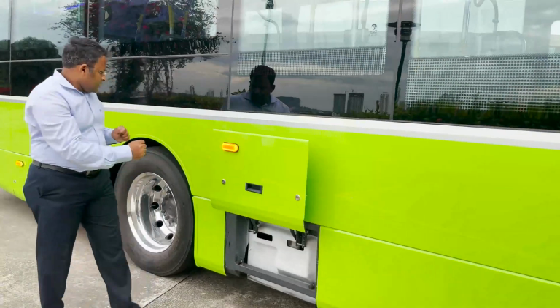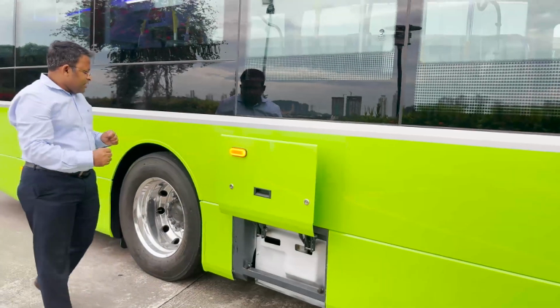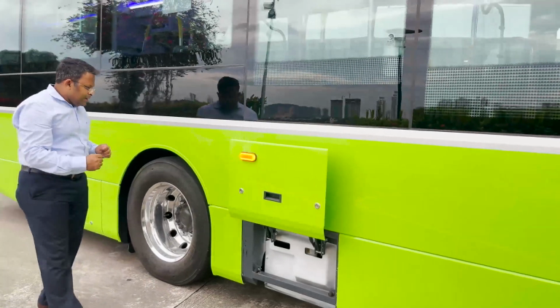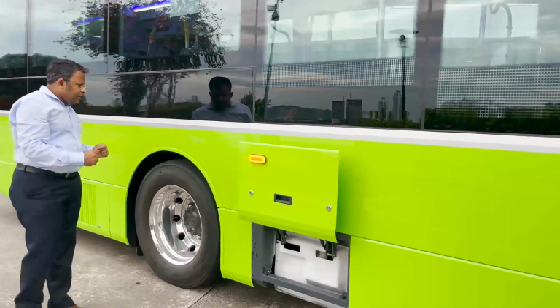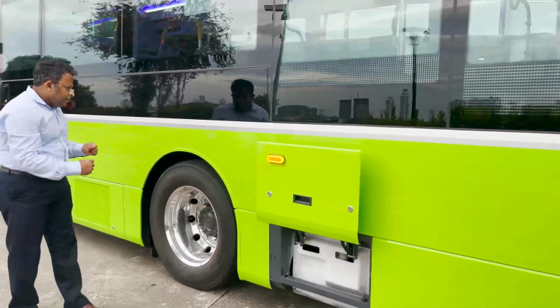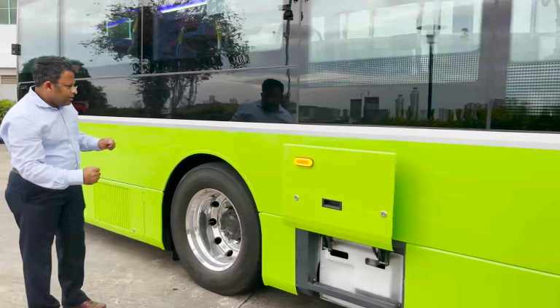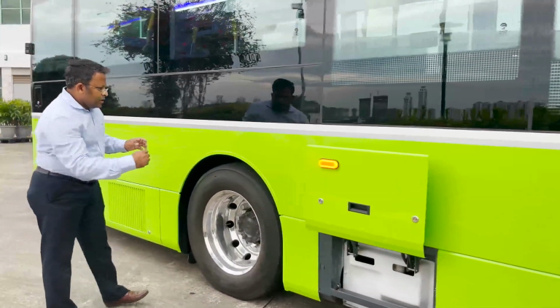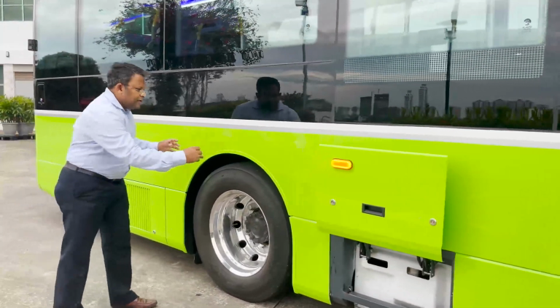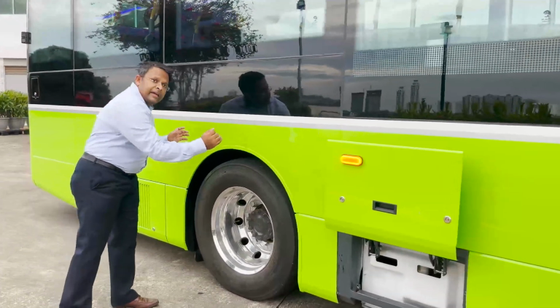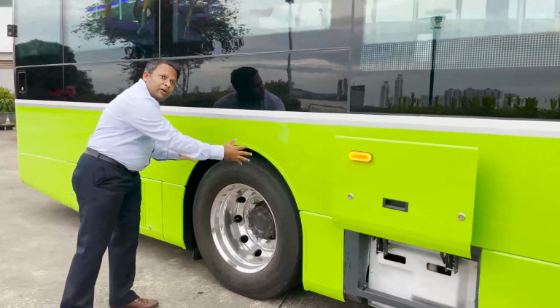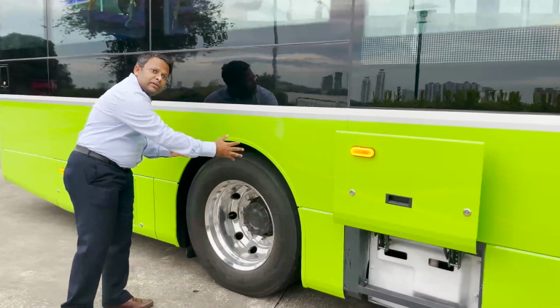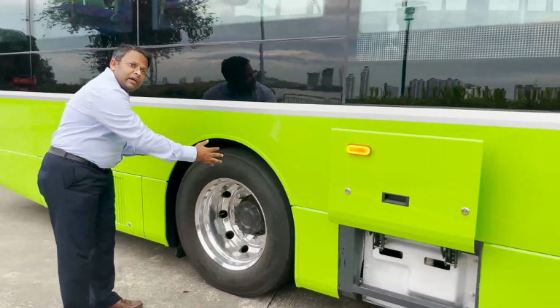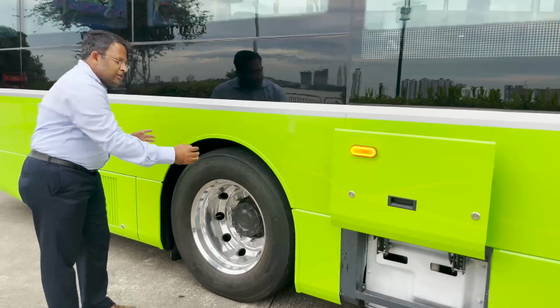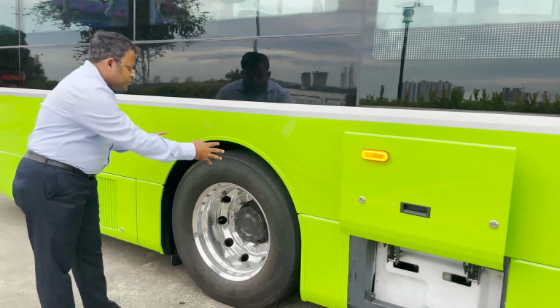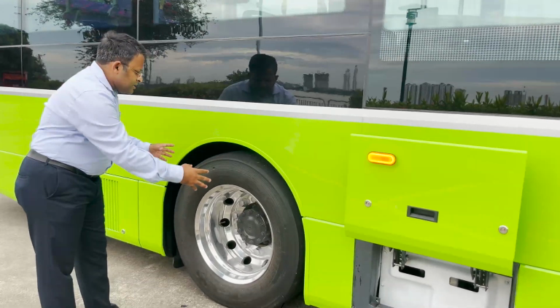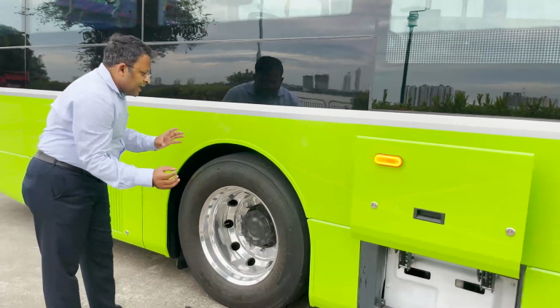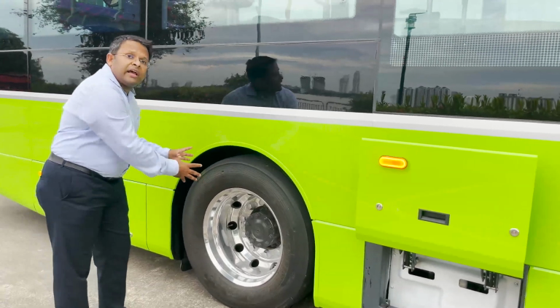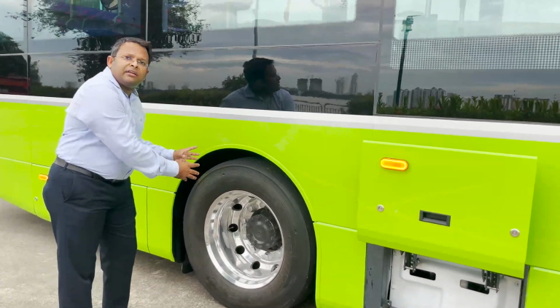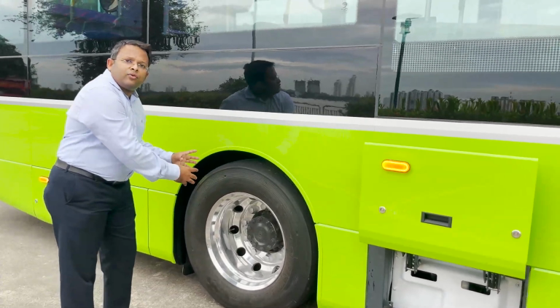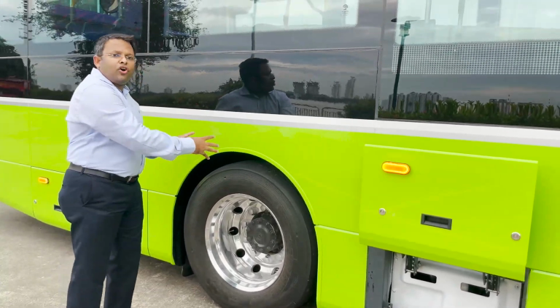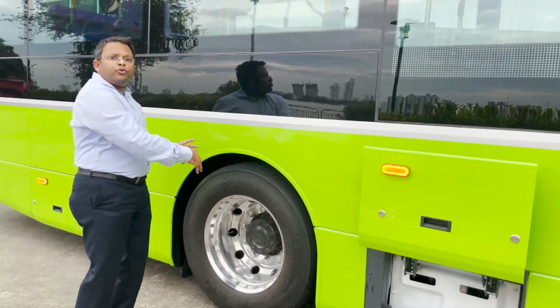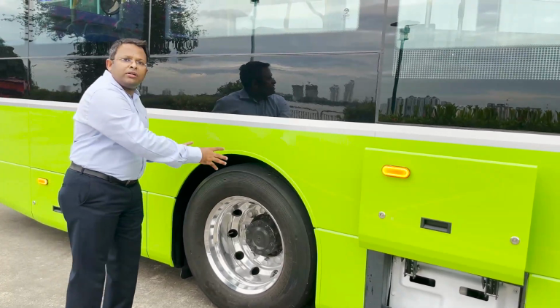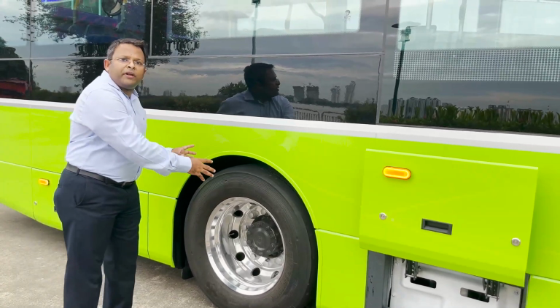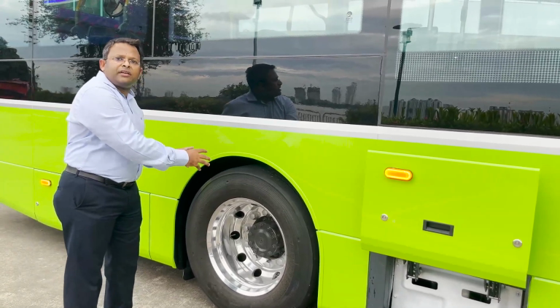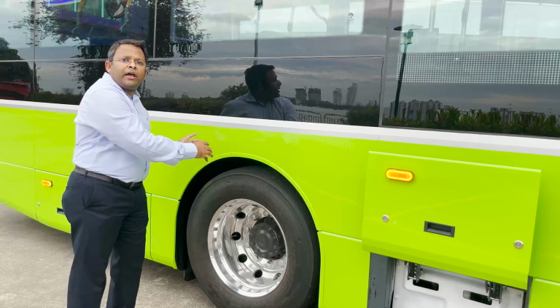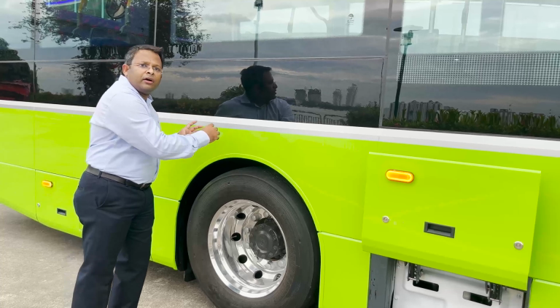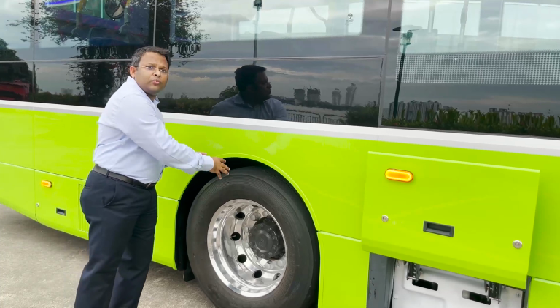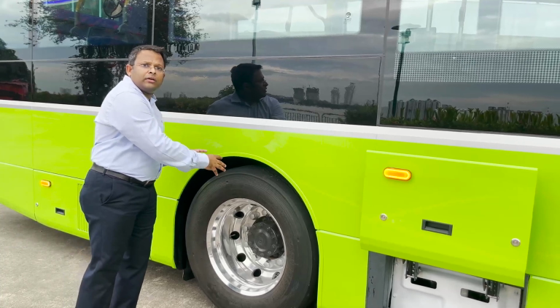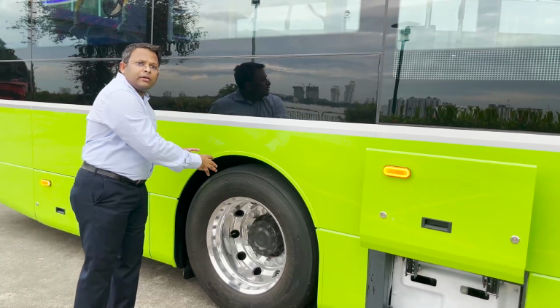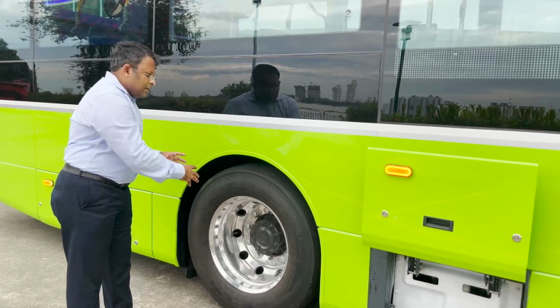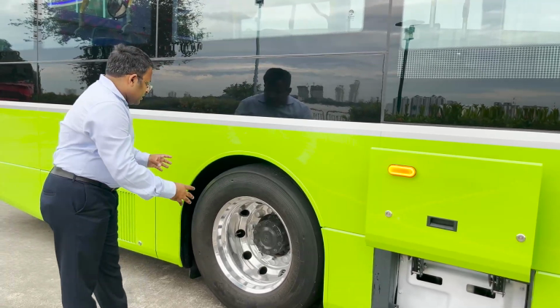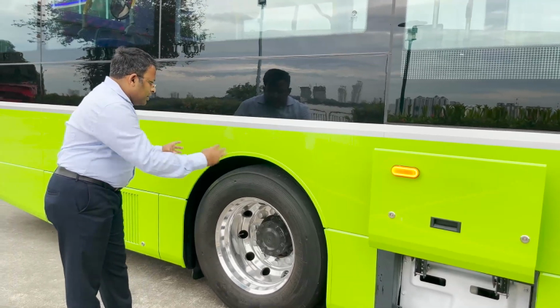Taking one step behind, the shock absorbers and rear air bellows have not only been designed for superior comfort, but also for ease of servicing as they can be easily accessed from outside the vehicle.